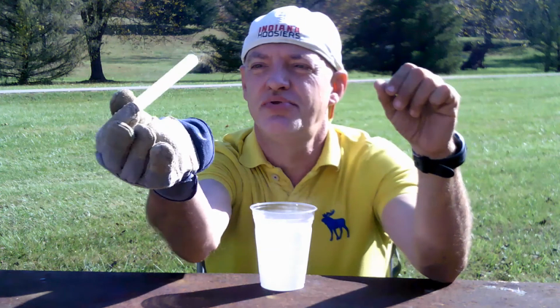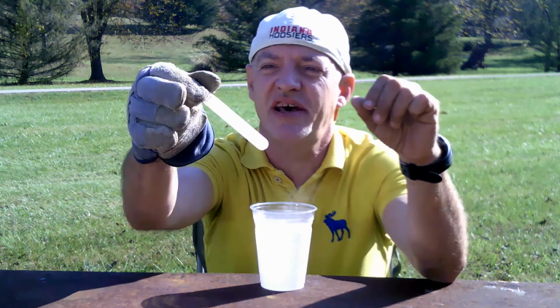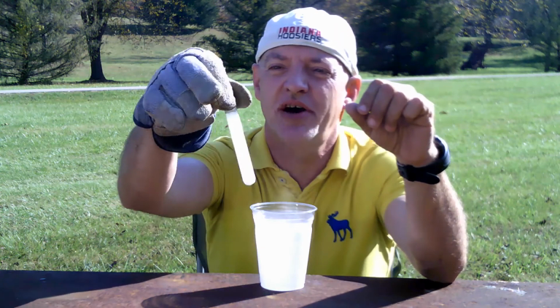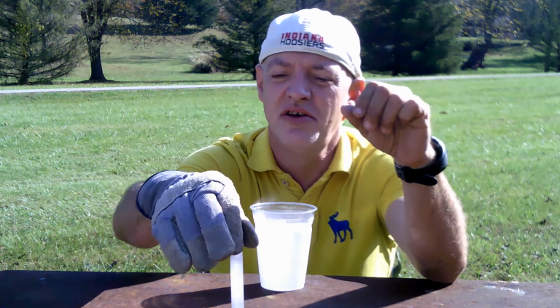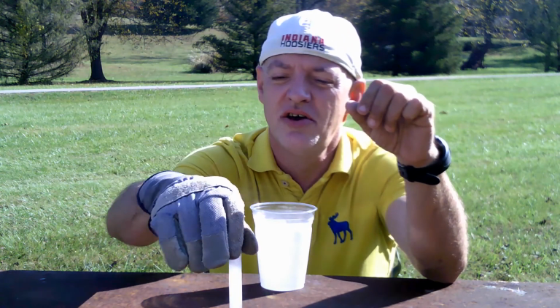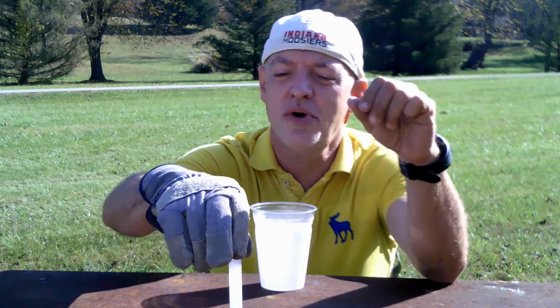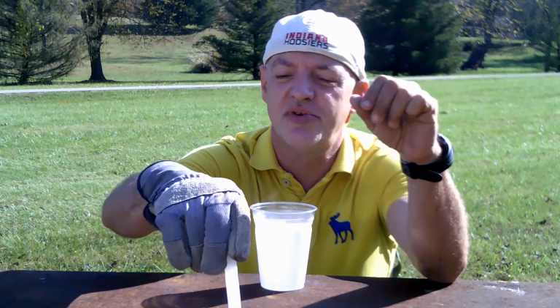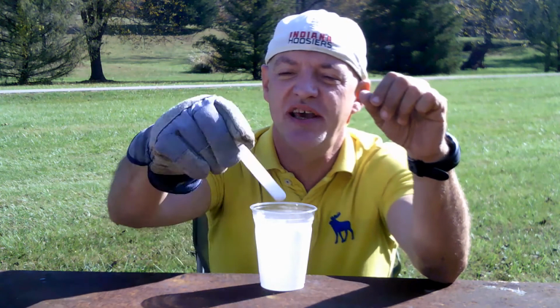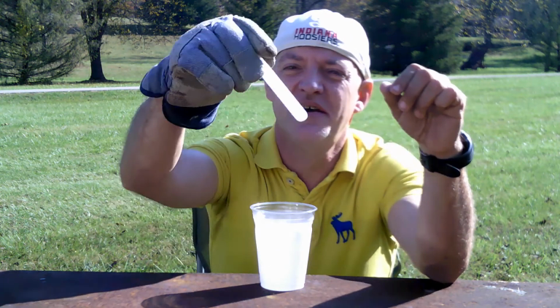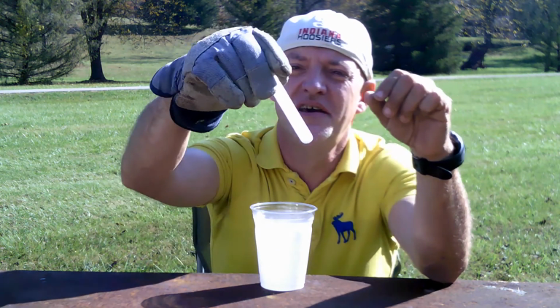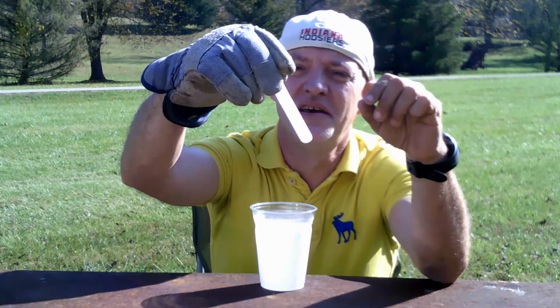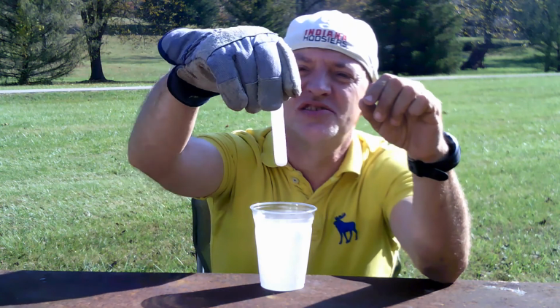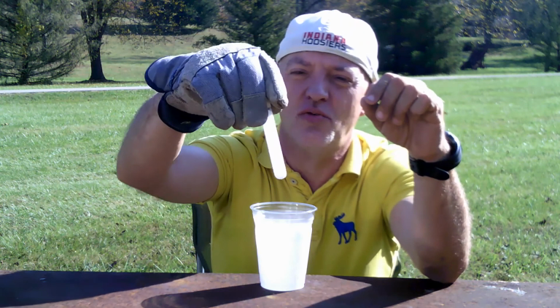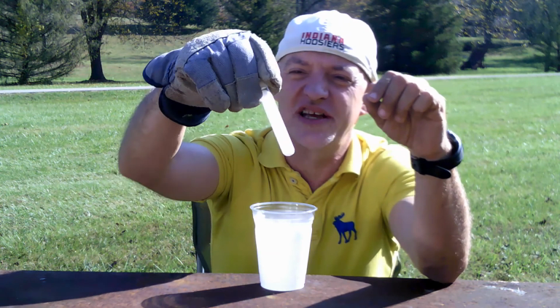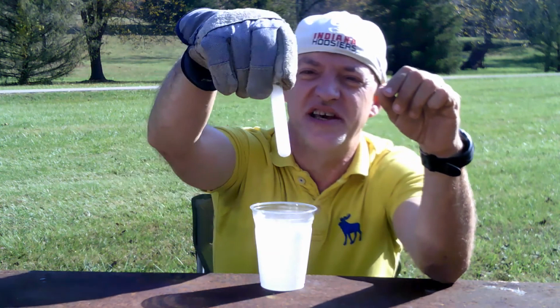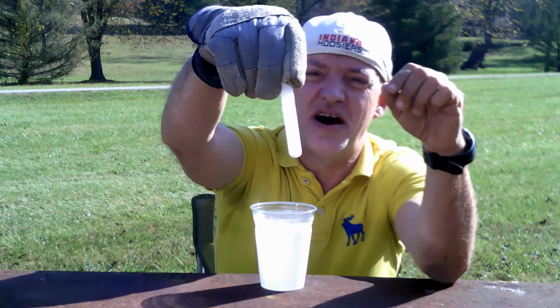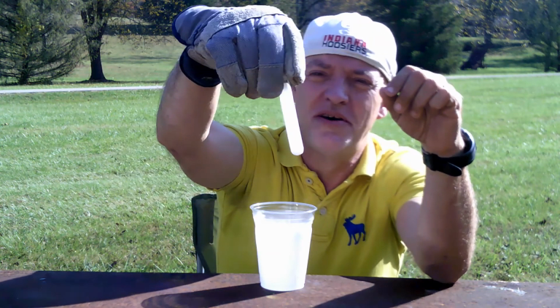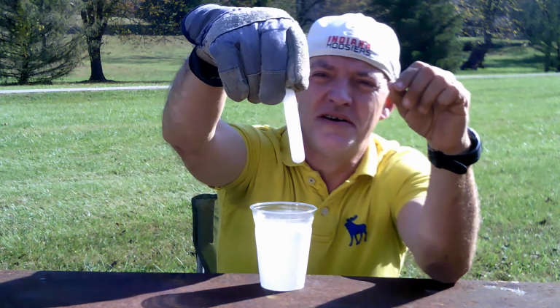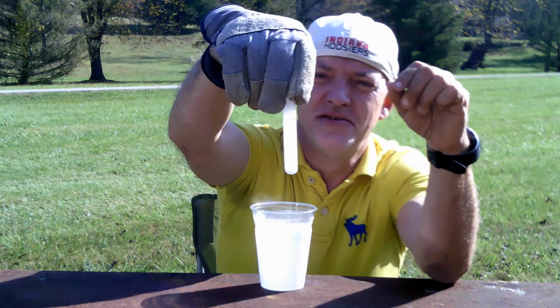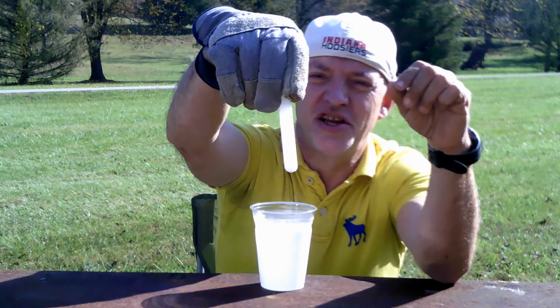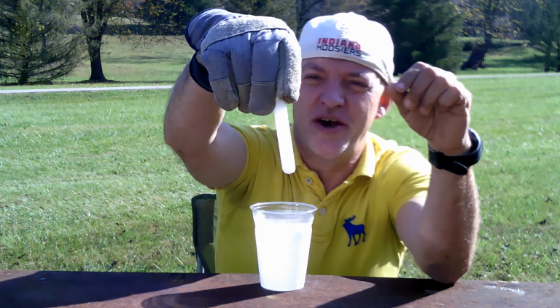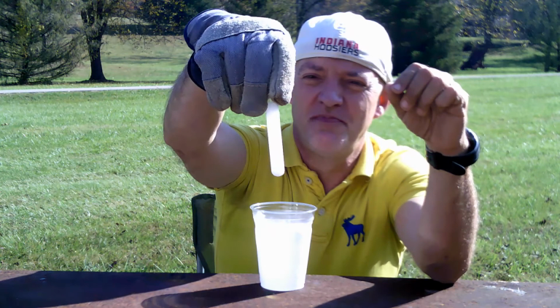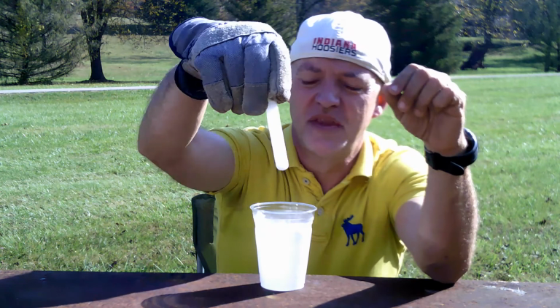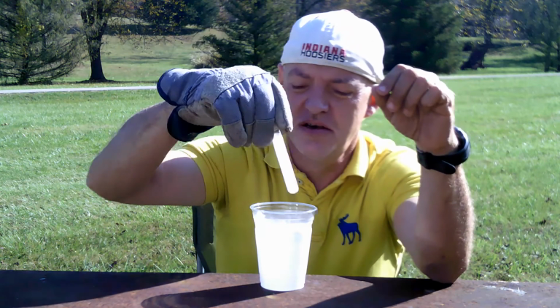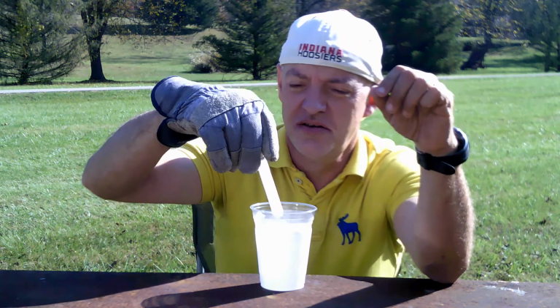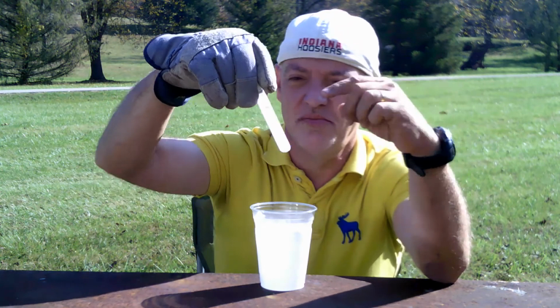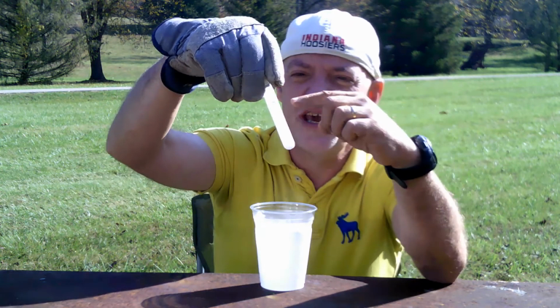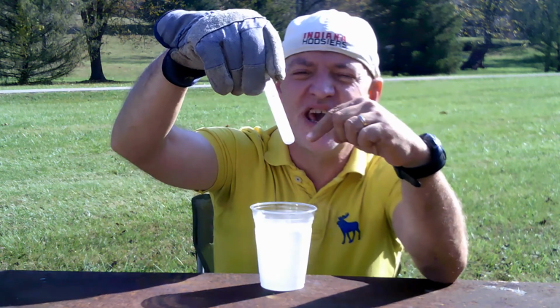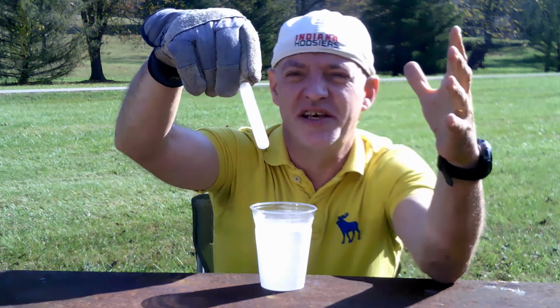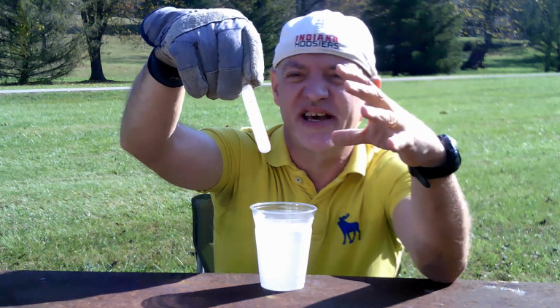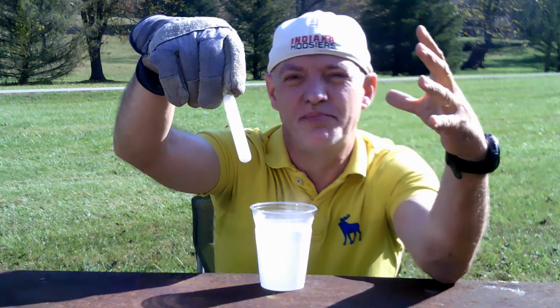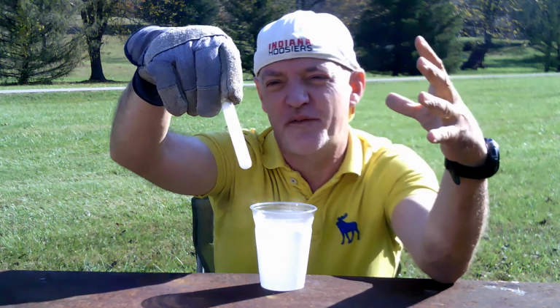Almost completely frozen. There's still a little water I can see at the top jiggling around. But from here down, it looks like it's completely frozen.